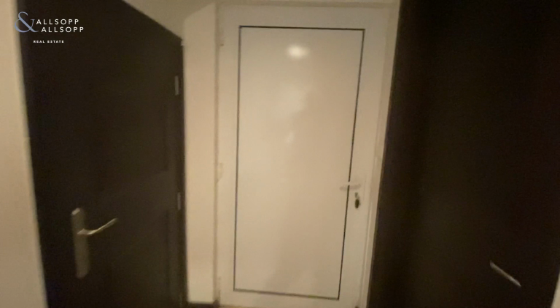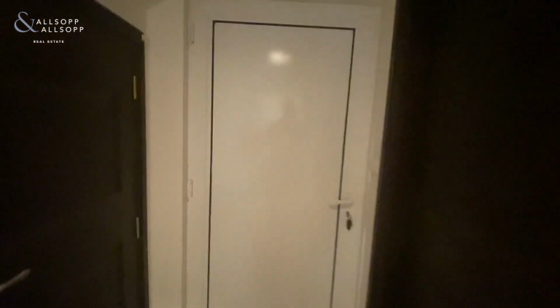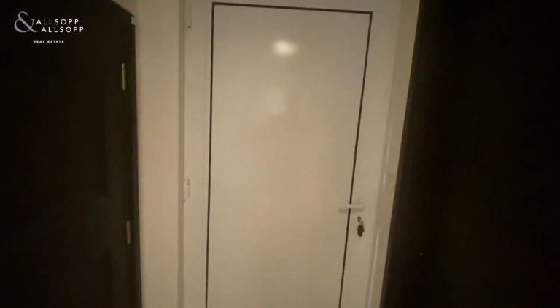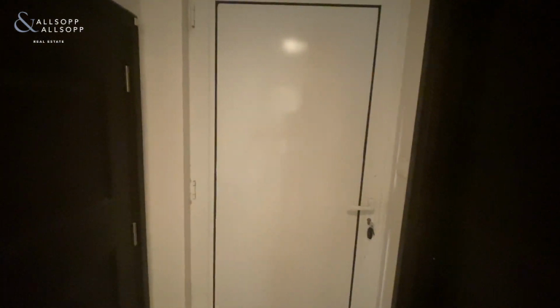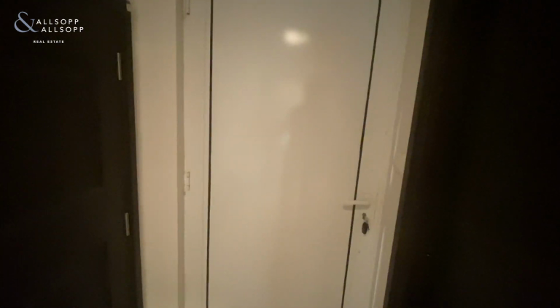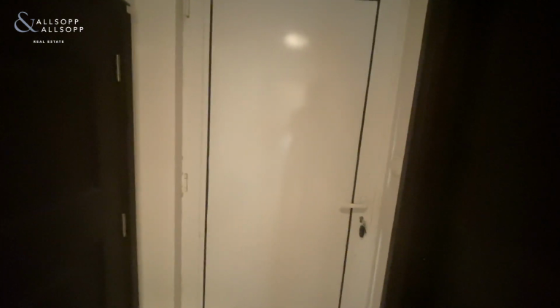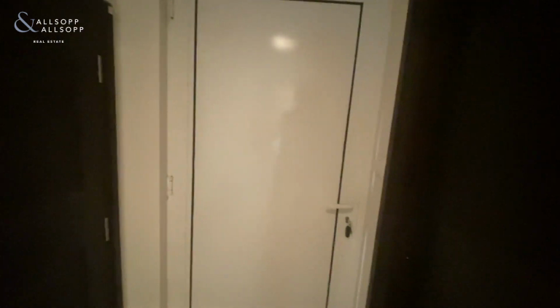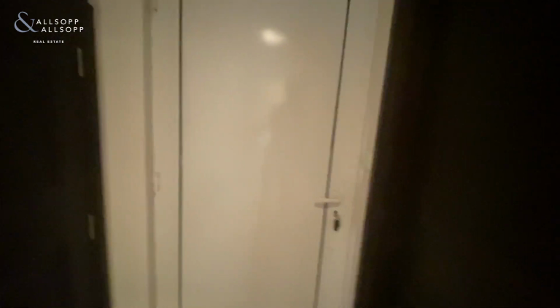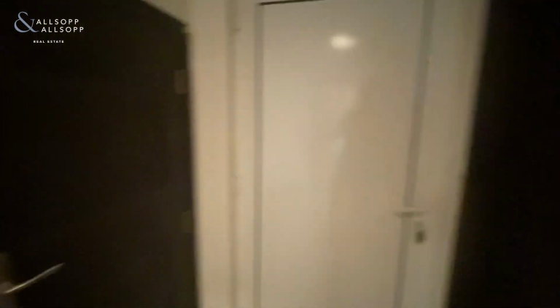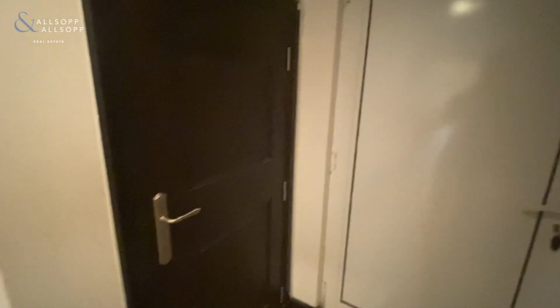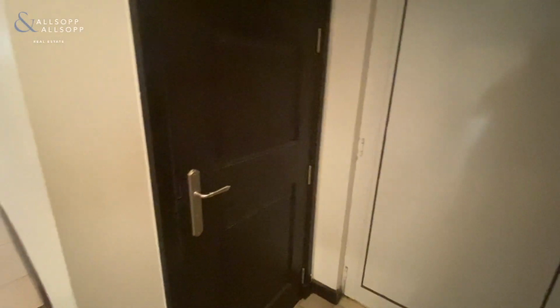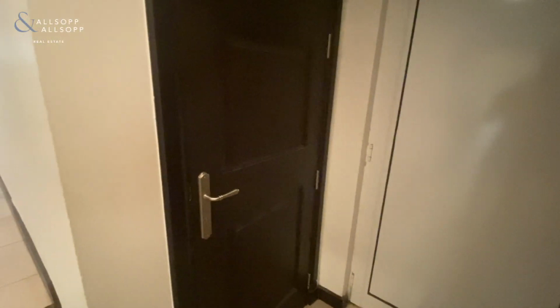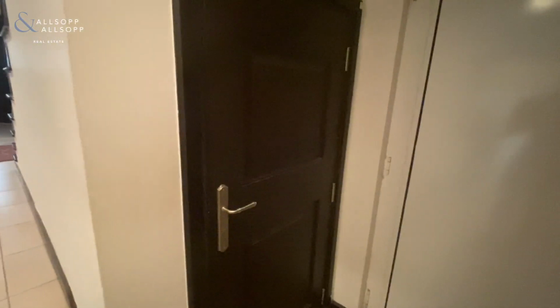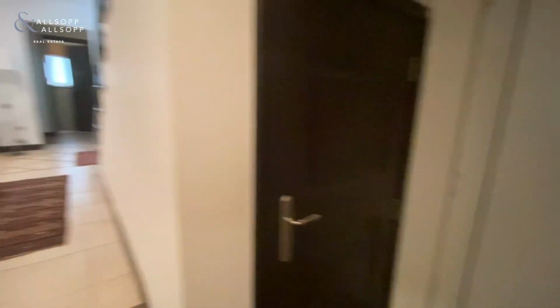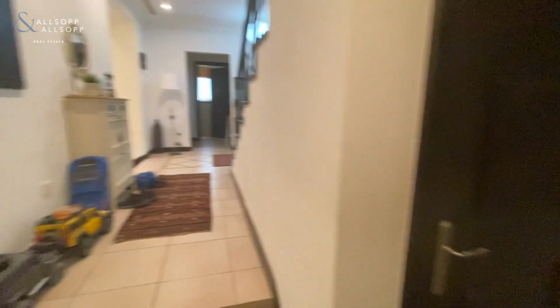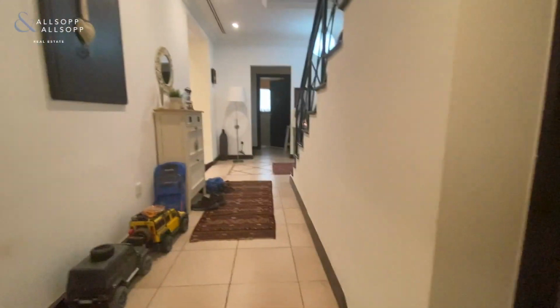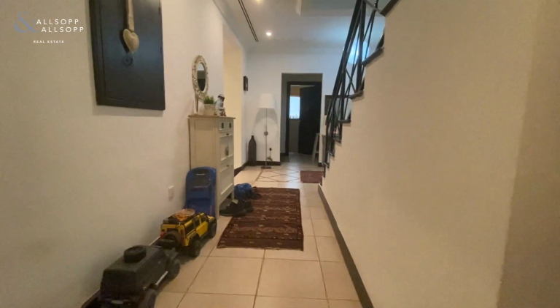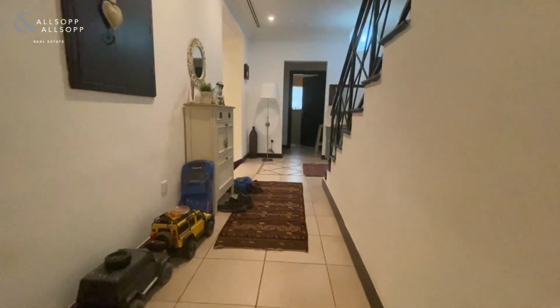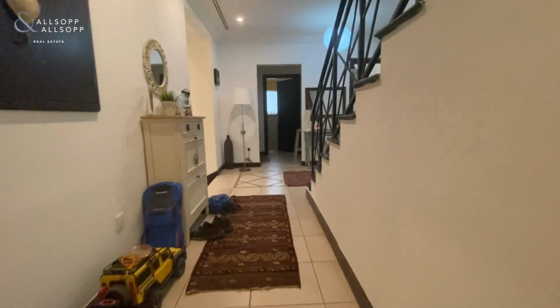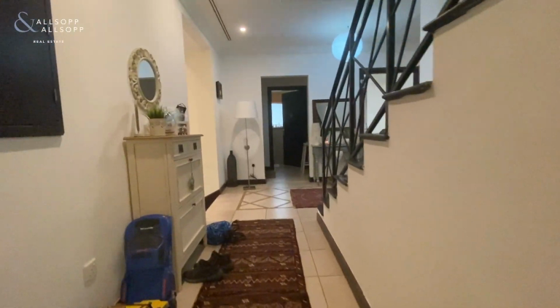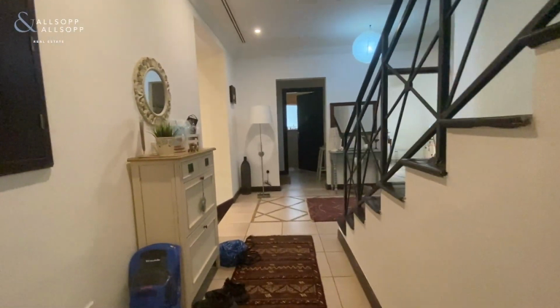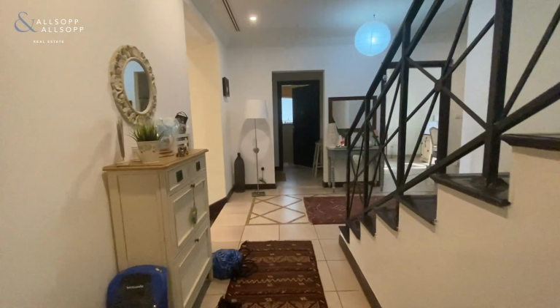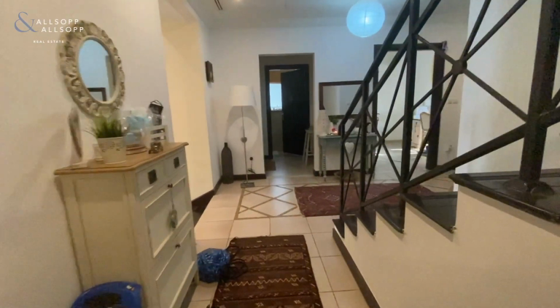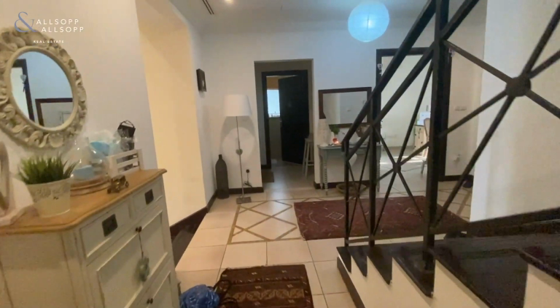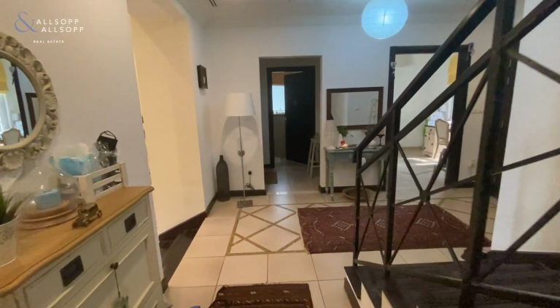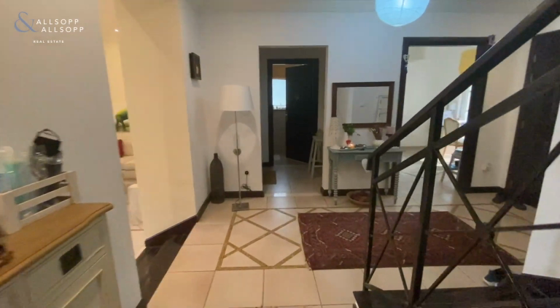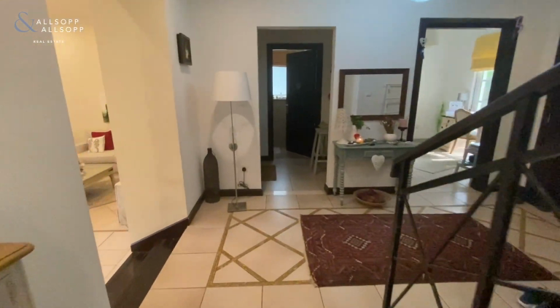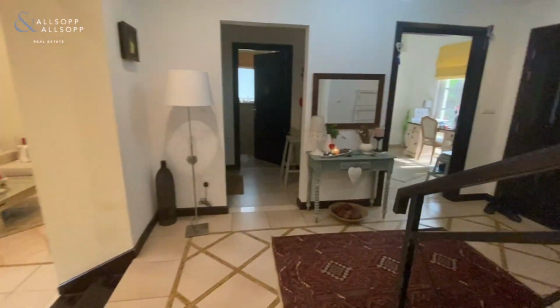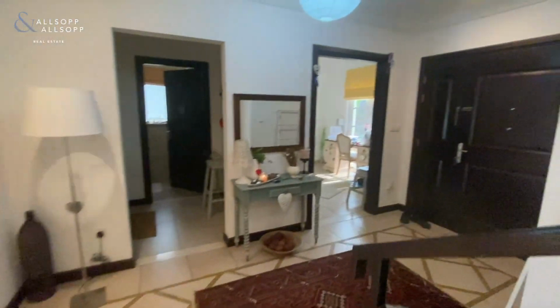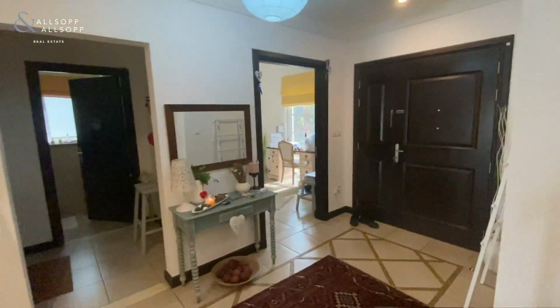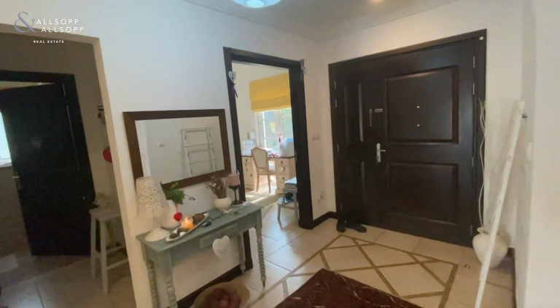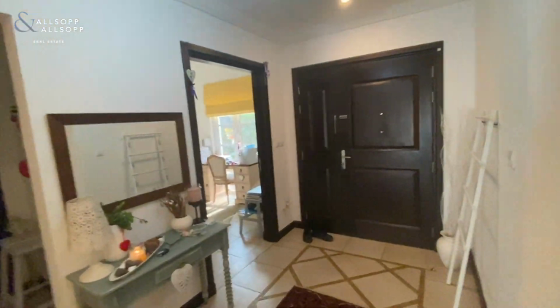This white door in front leads you to the double garage outside, and the door on the left is understair storage. As you can see we've done a full loop of the downstairs and that leads us back to the study in the entrance.